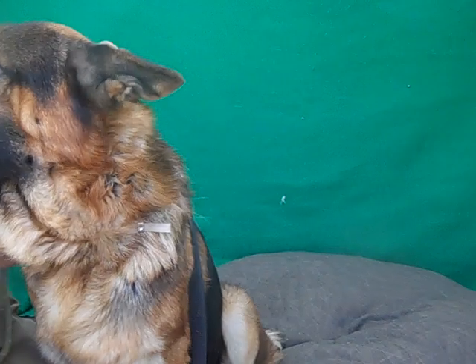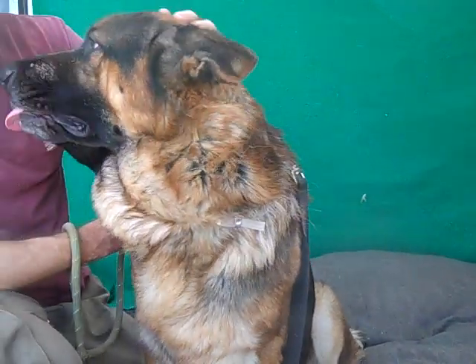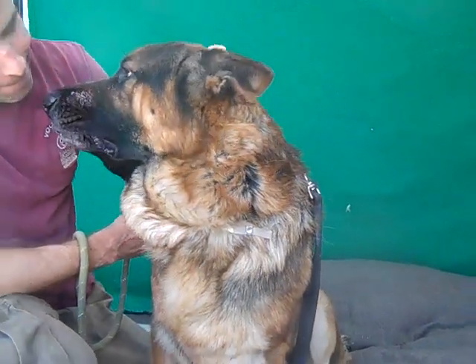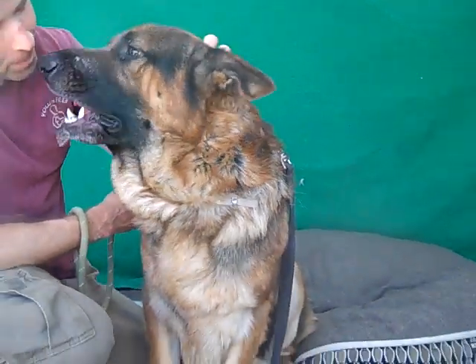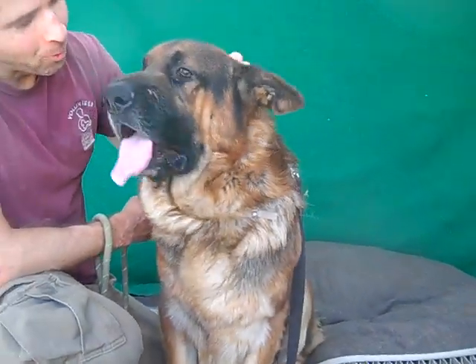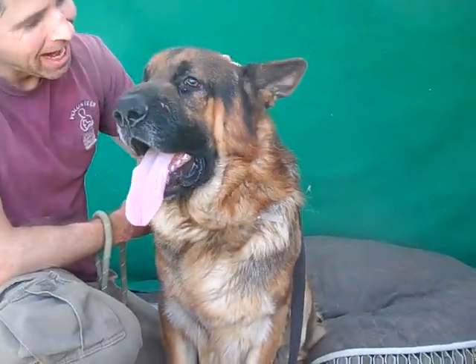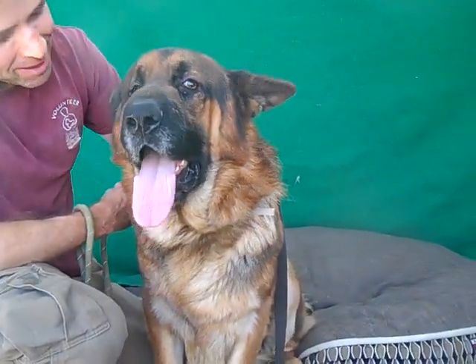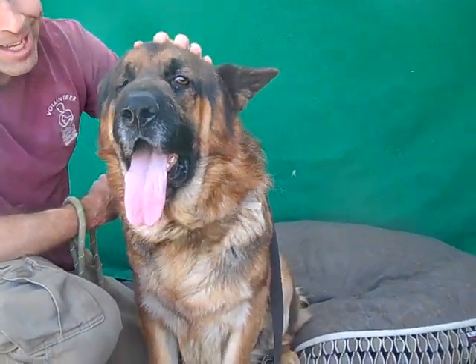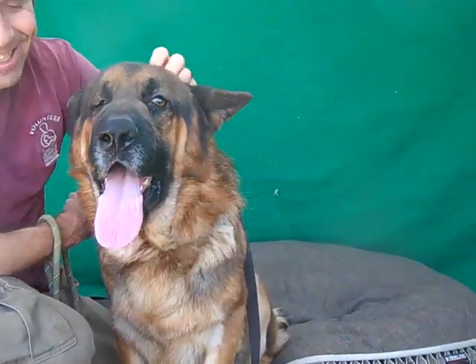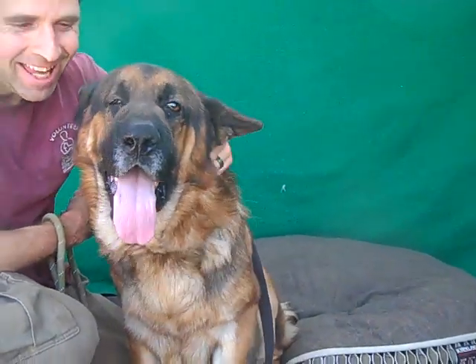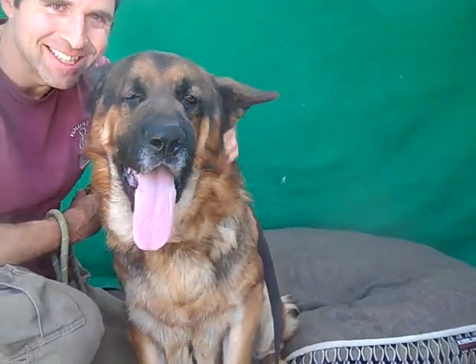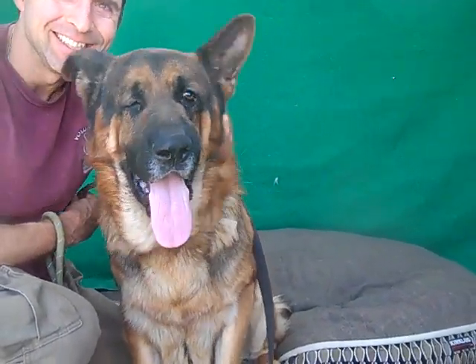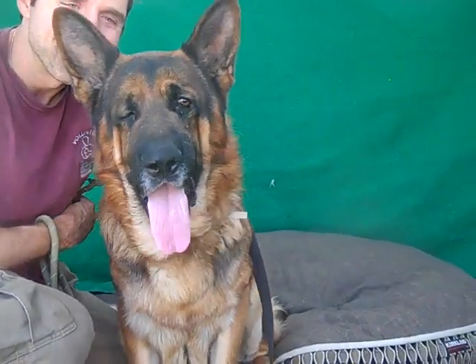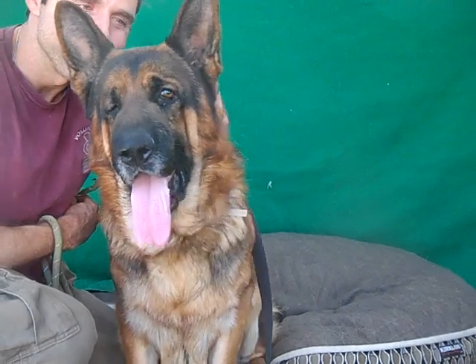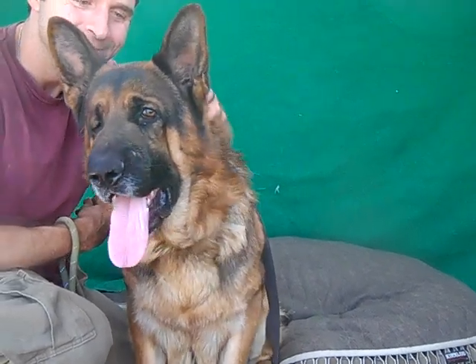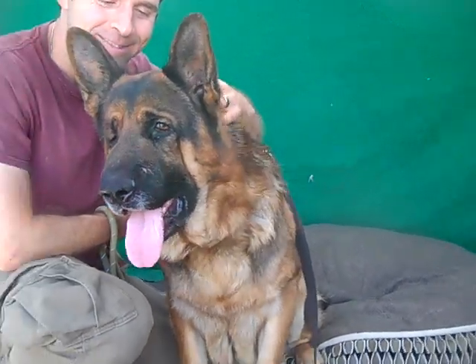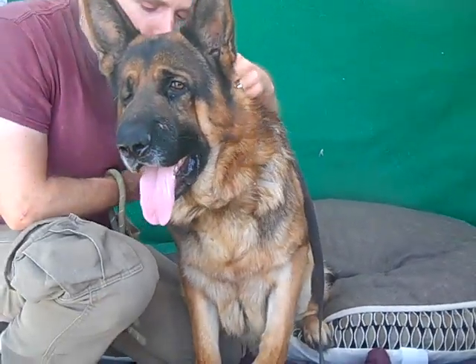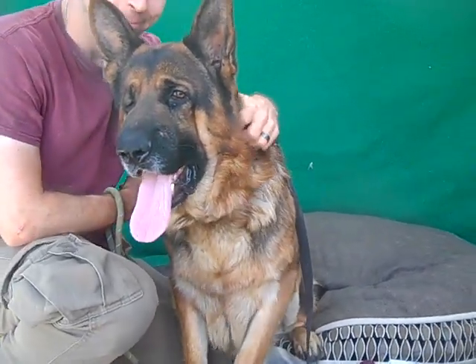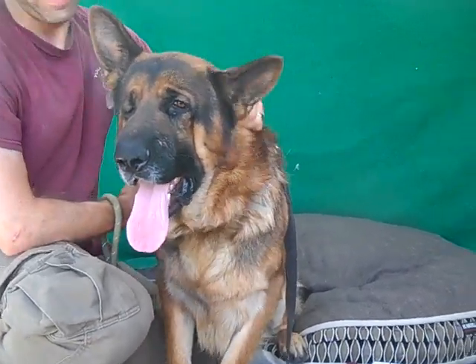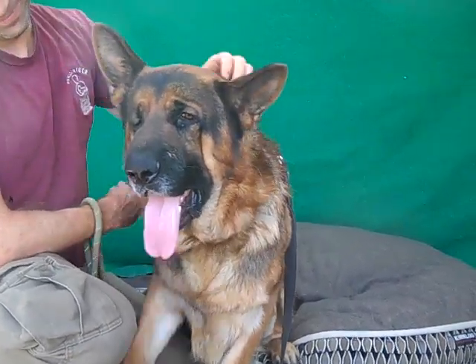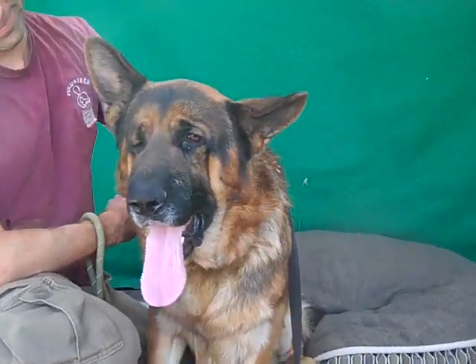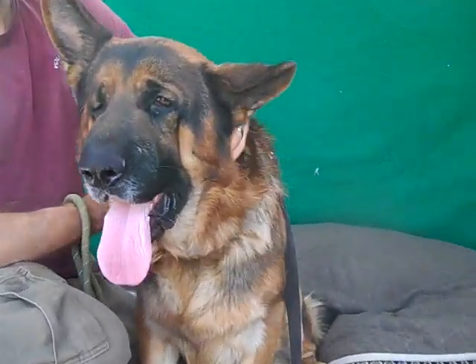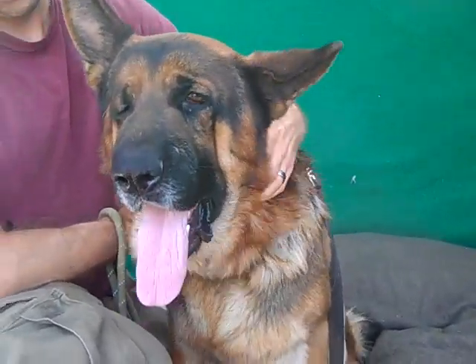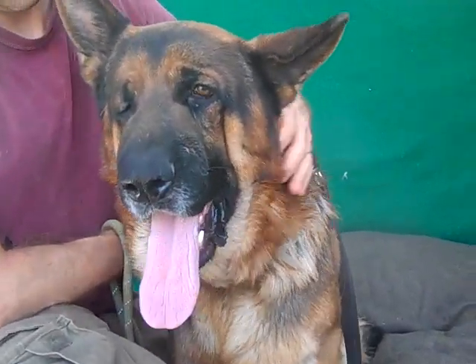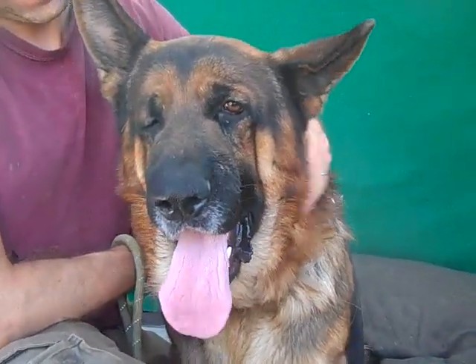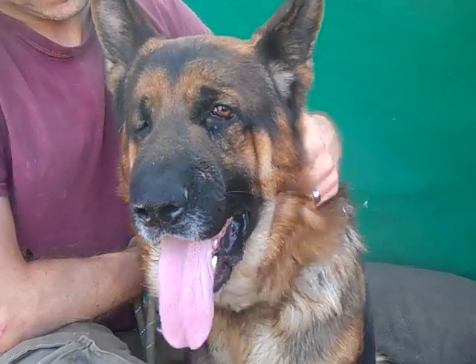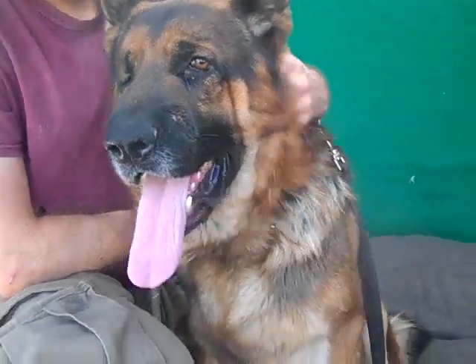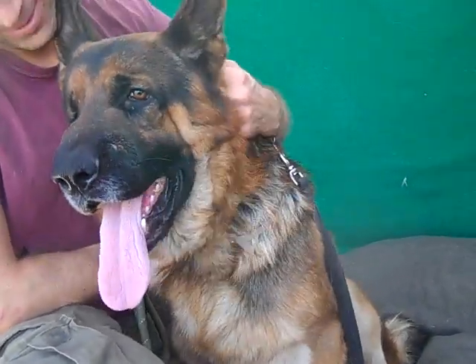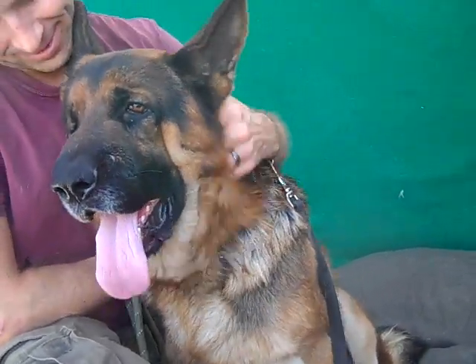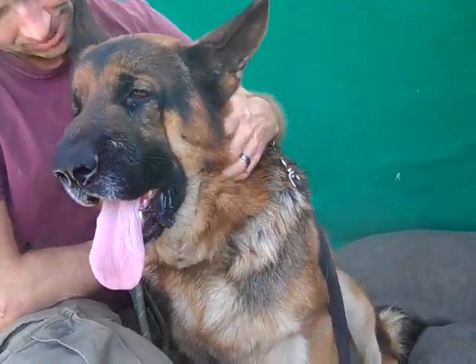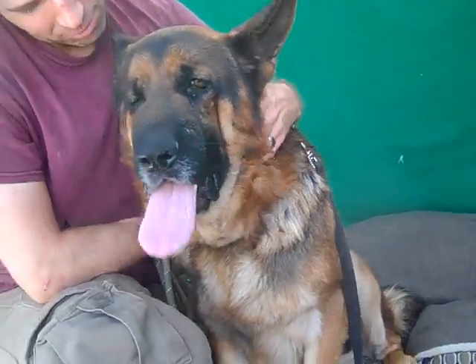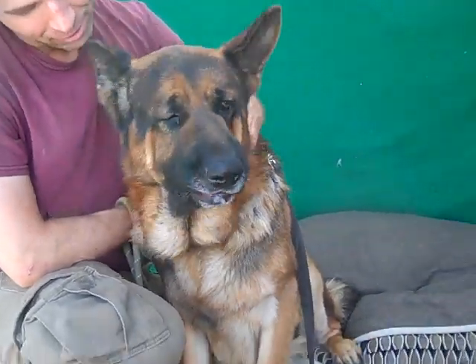He is so gorgeous and just a big big sweetheart and he would love to go home with you and be part of your forever family. So come on down to the Baldwin Park shelter, check out our friend Kodak, and you can take him home with you. Bye bye, good boy!